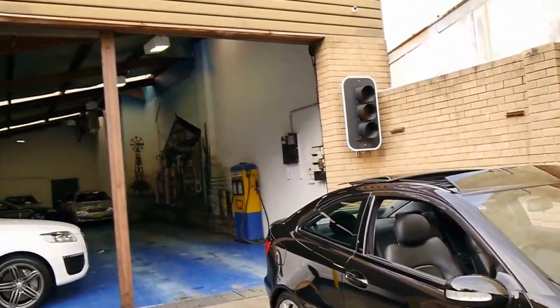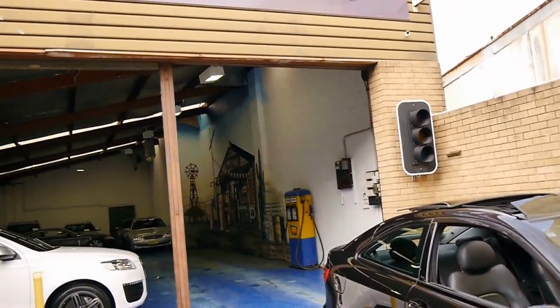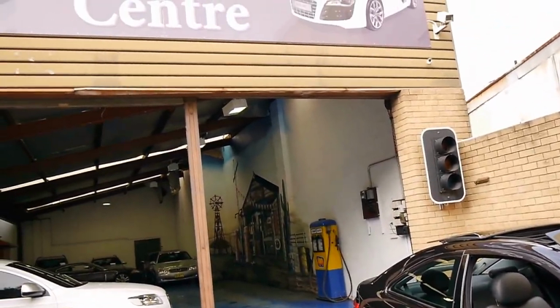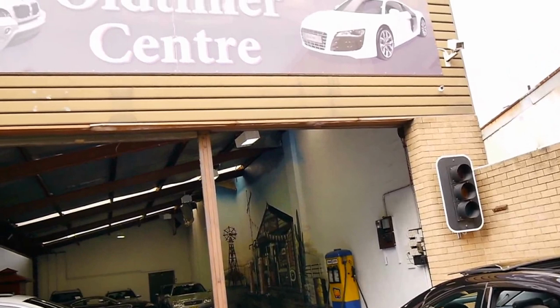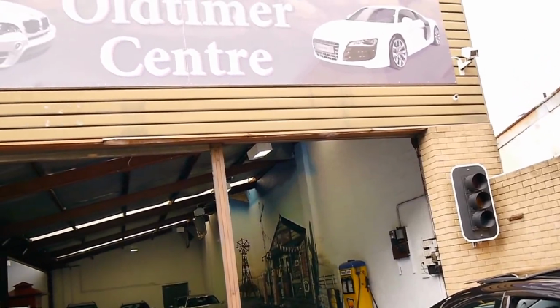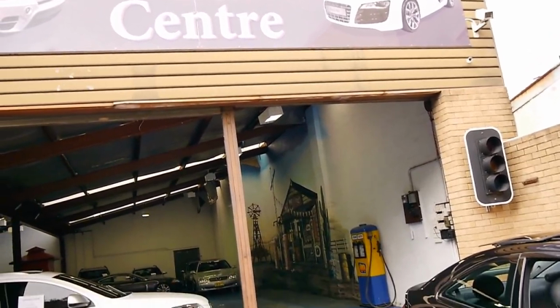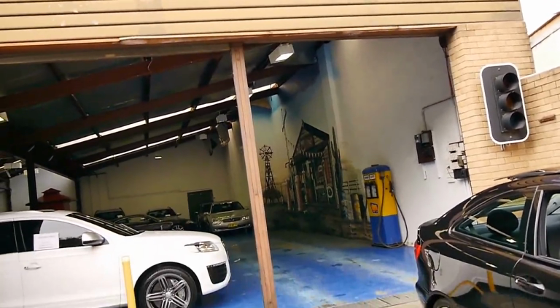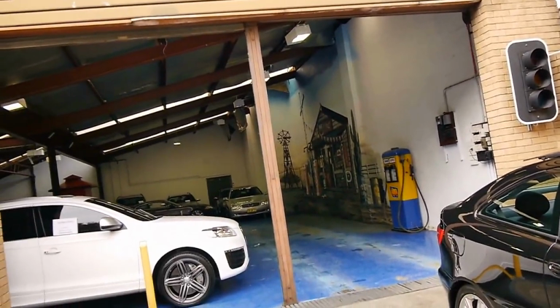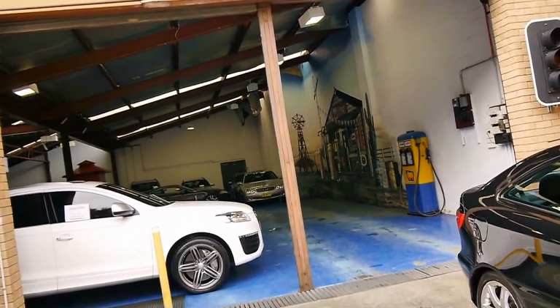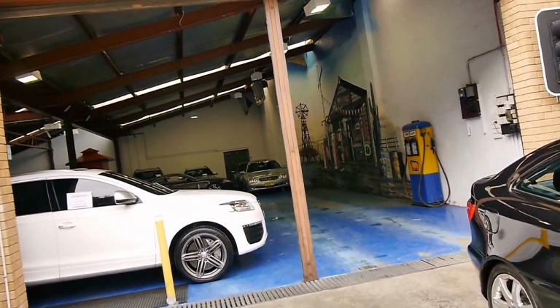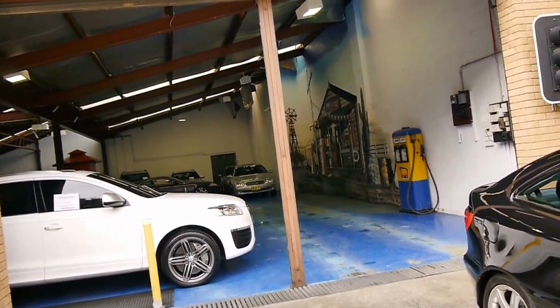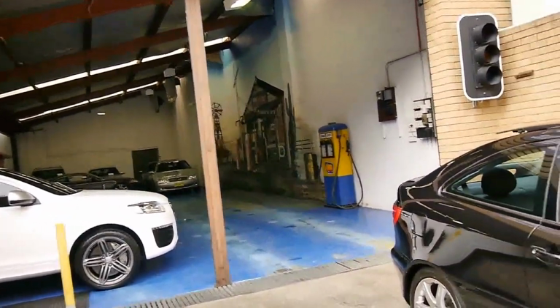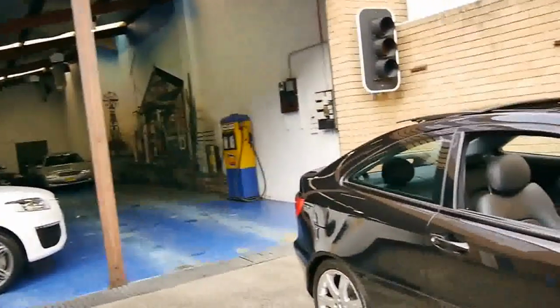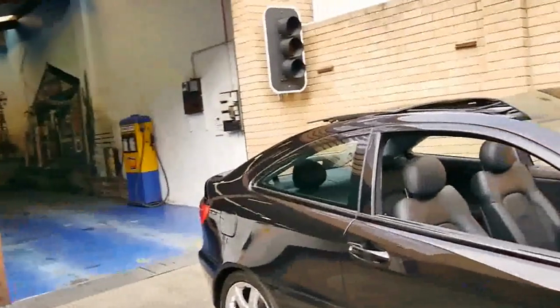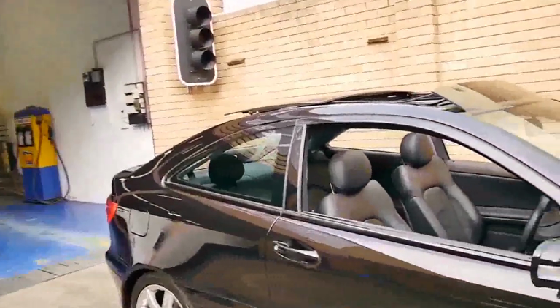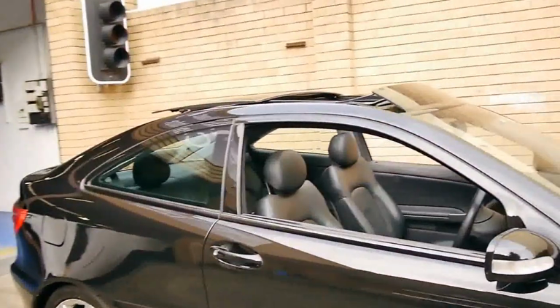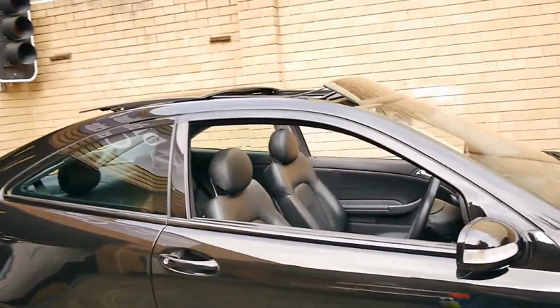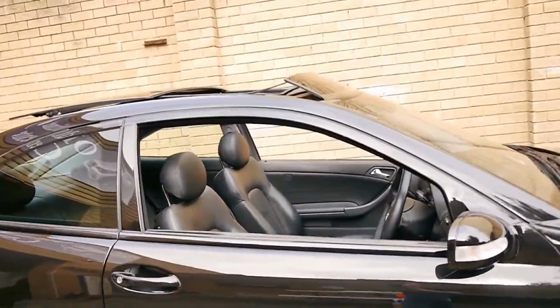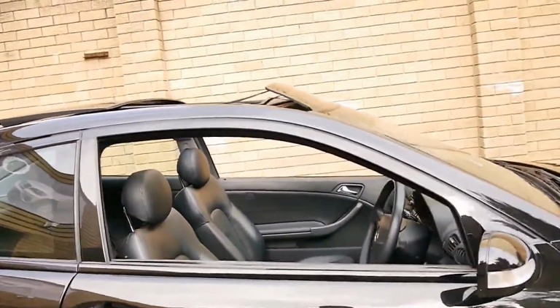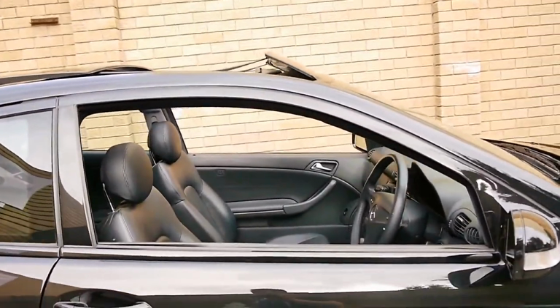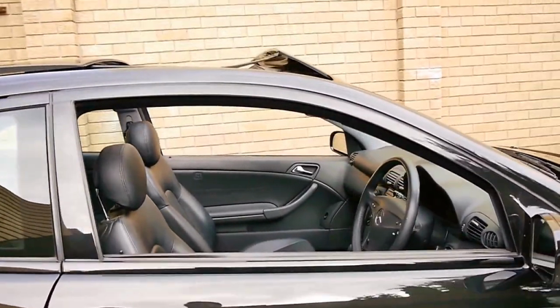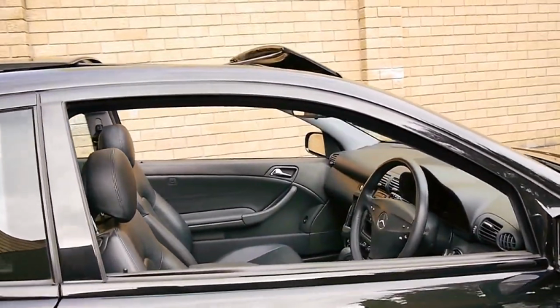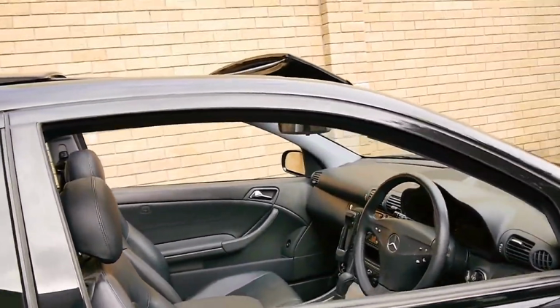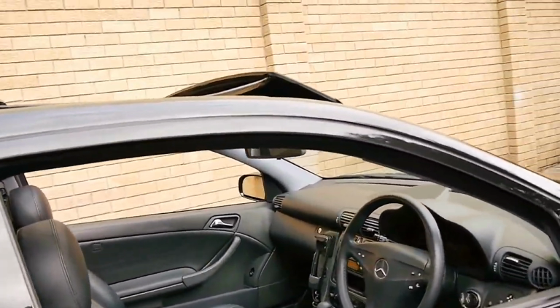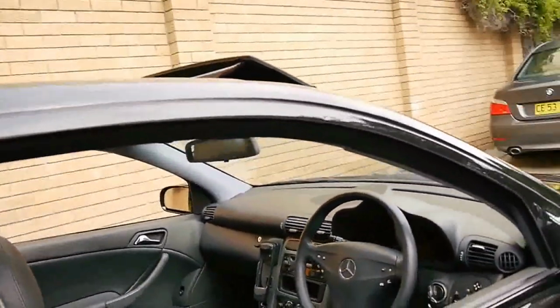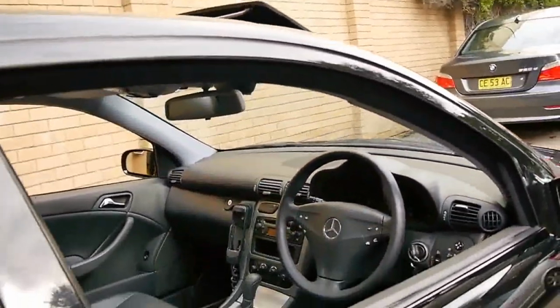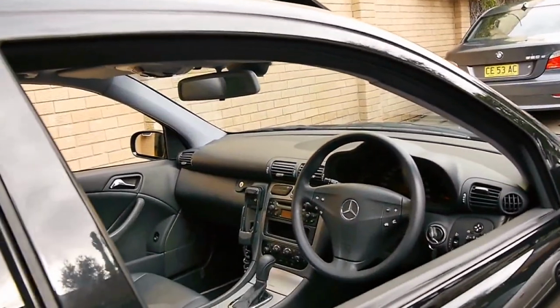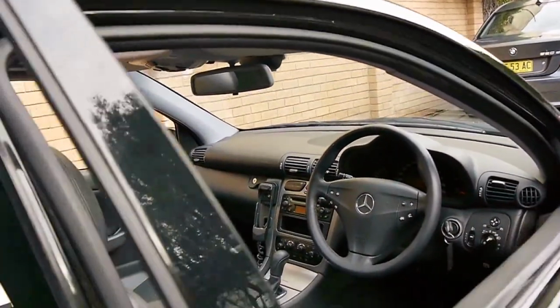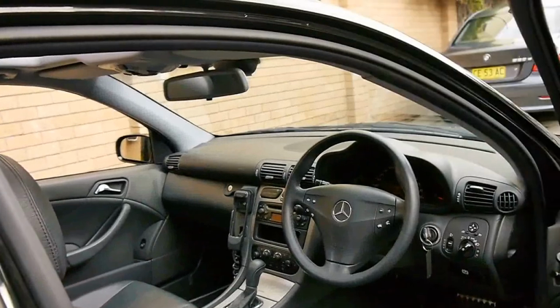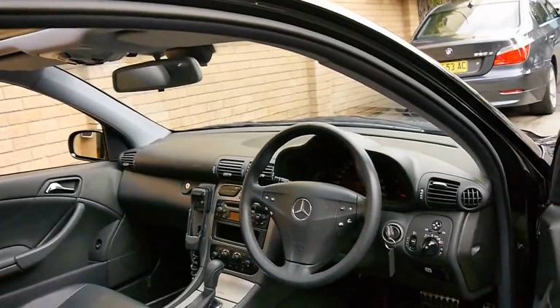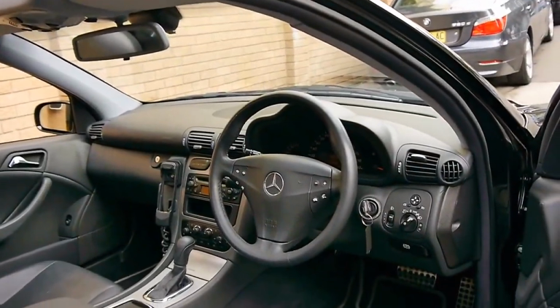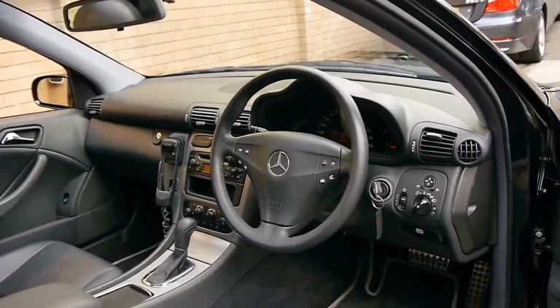We are the Old-timer Centre. We're located in Marrickville in Sydney. We specialise in European cars, and we welcome the opportunity to take you for a test drive in this beautiful Mercedes-Benz. Thank you so much for watching.